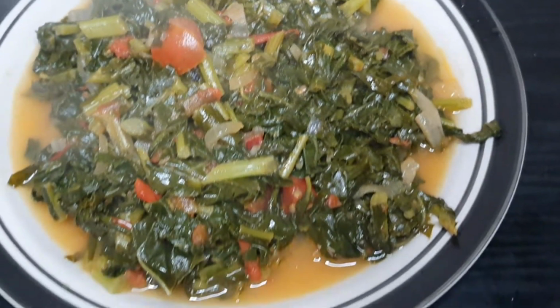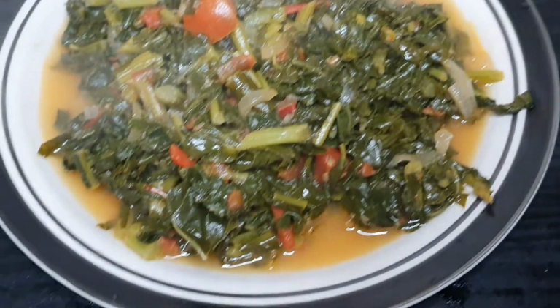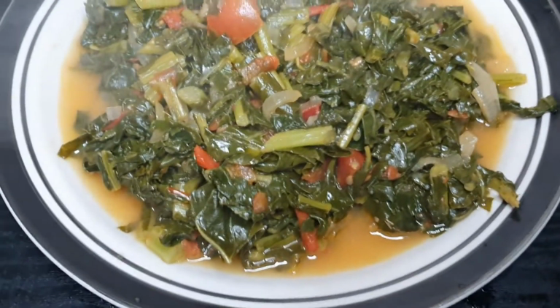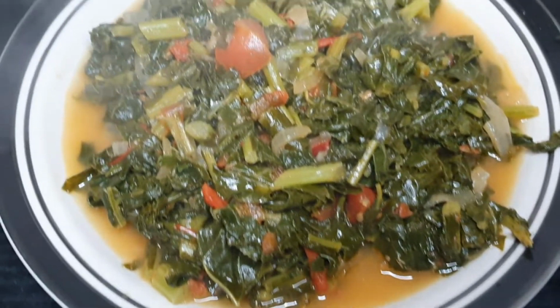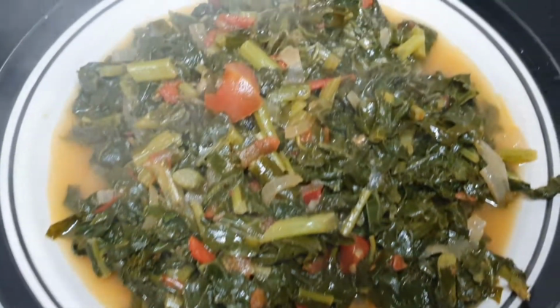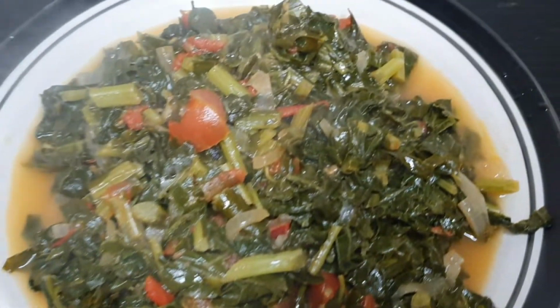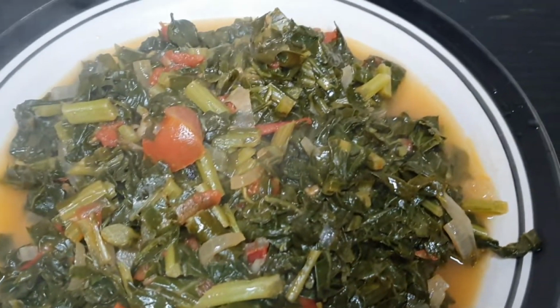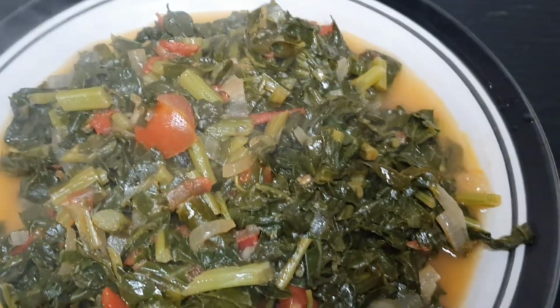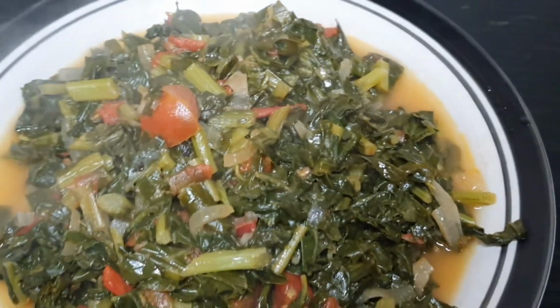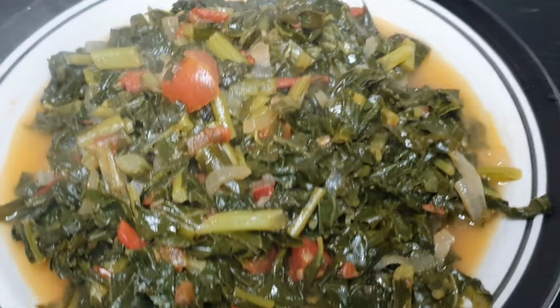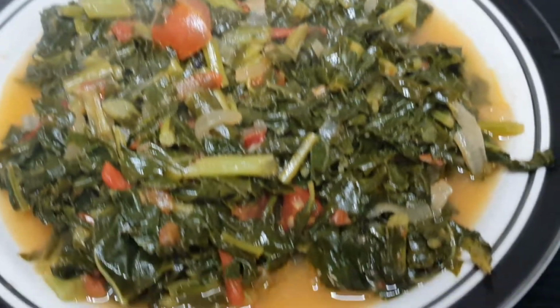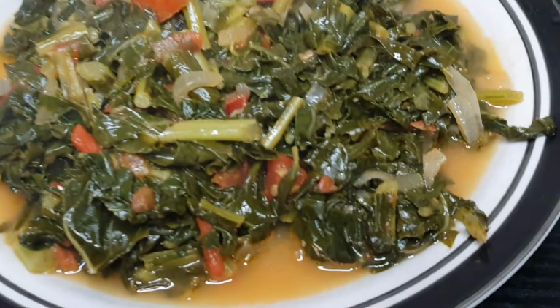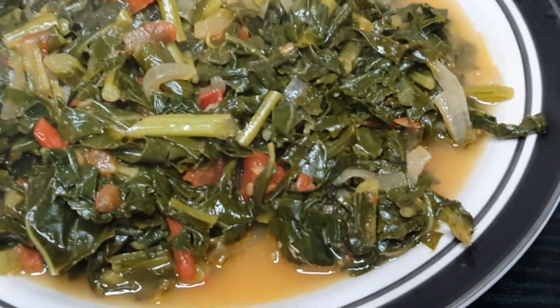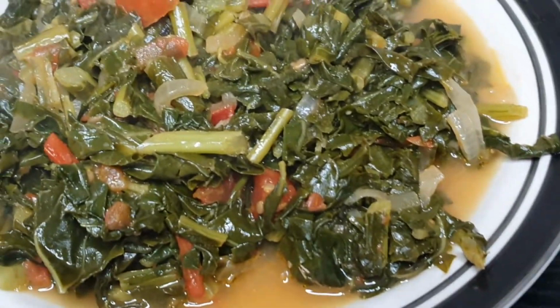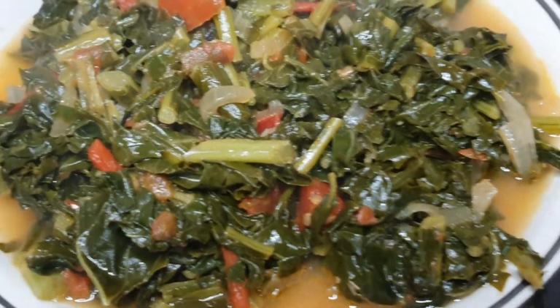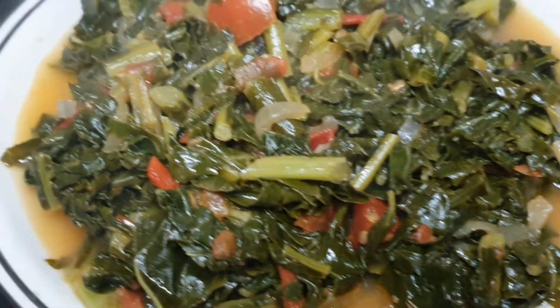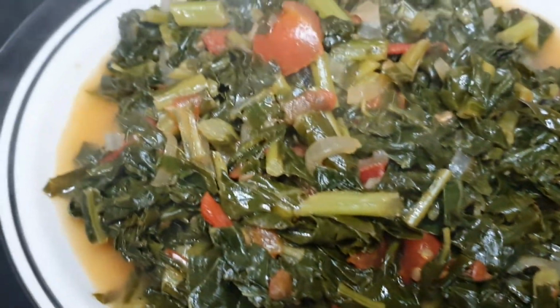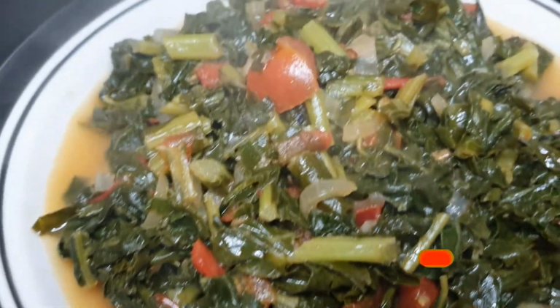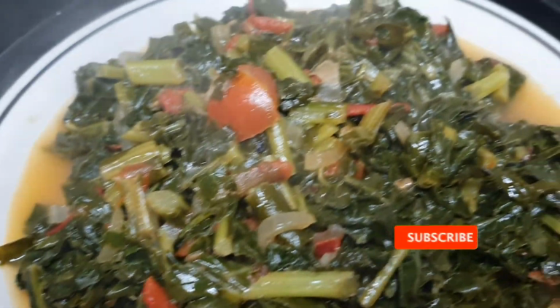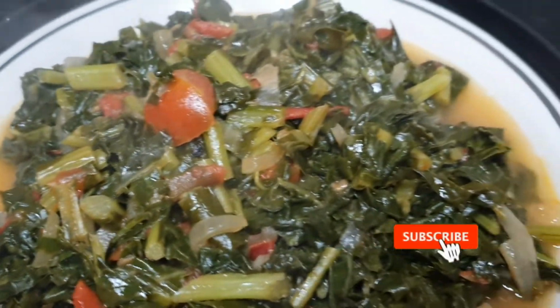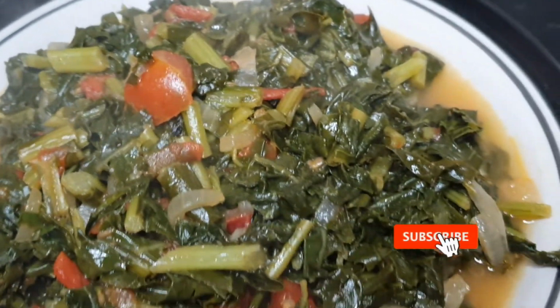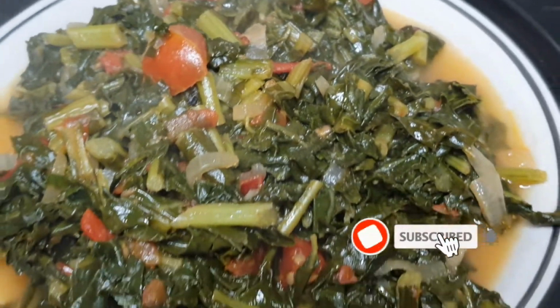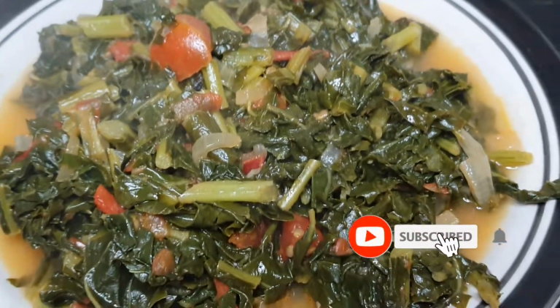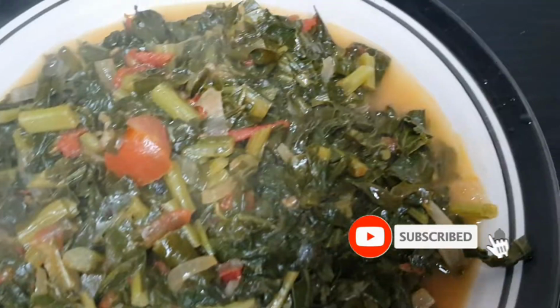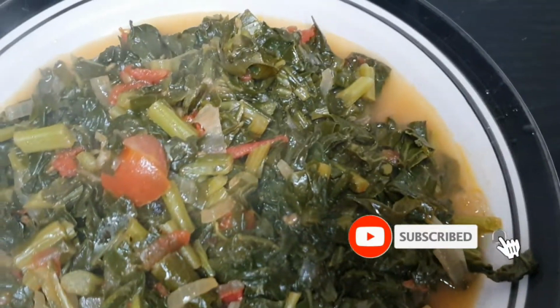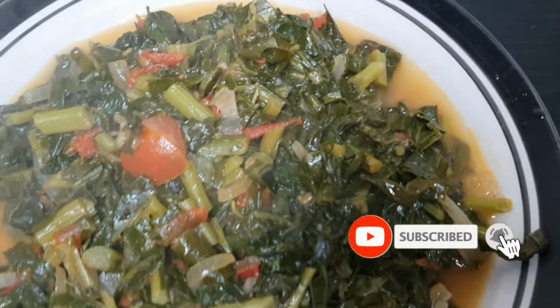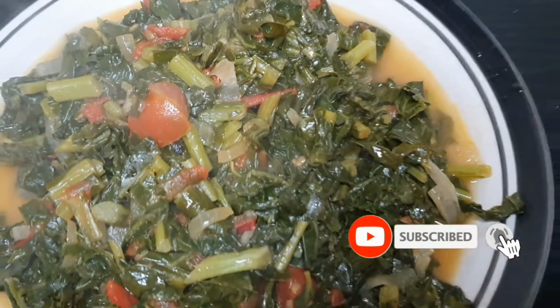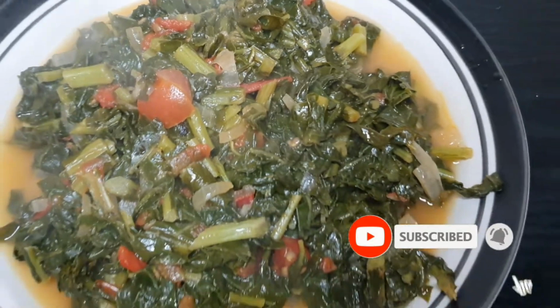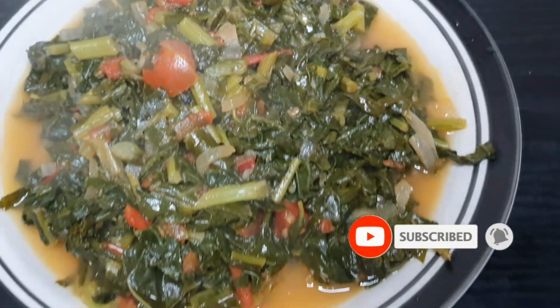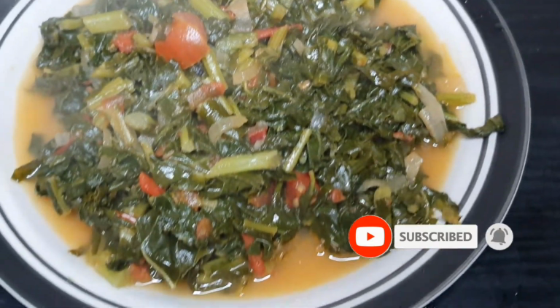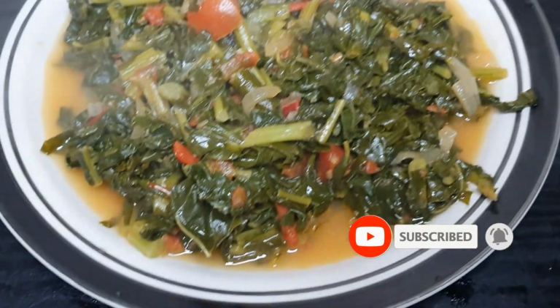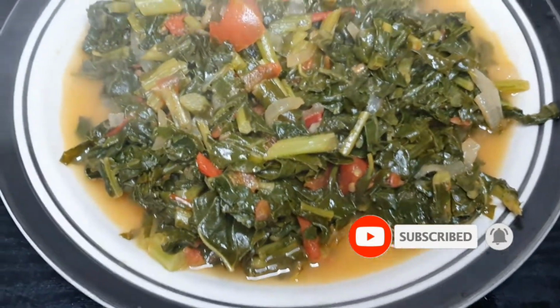Thank you guys so much for watching. I hope you guys do try to buy these and make these — they are collard greens, just search them and you'll find them. Thank you guys so much for watching, see you guys on another video.